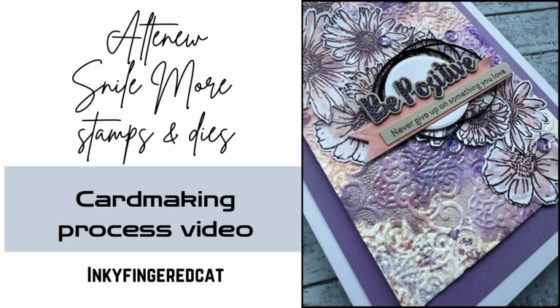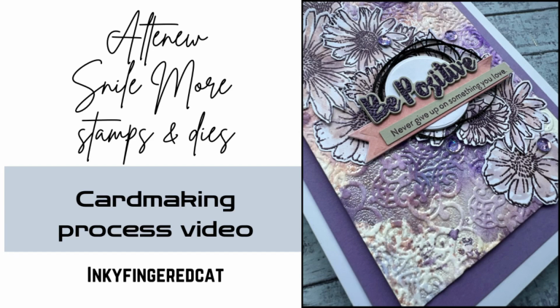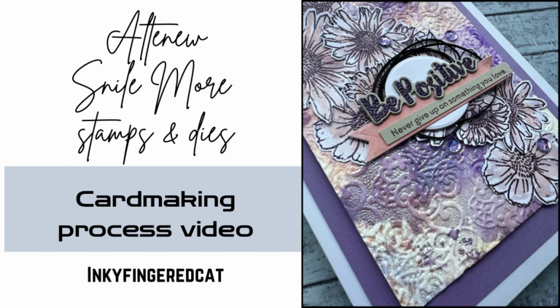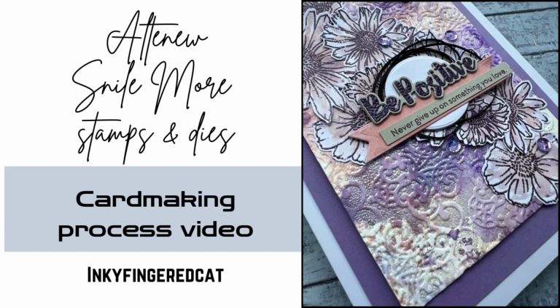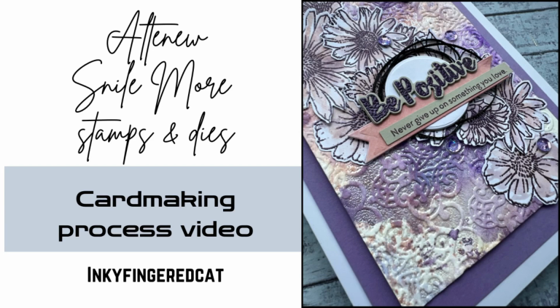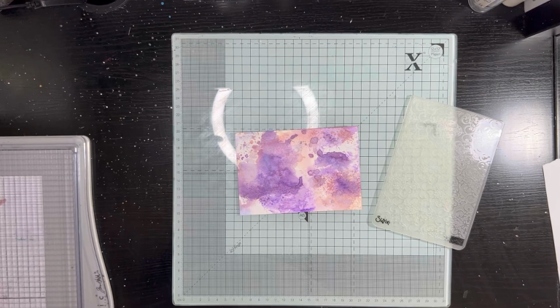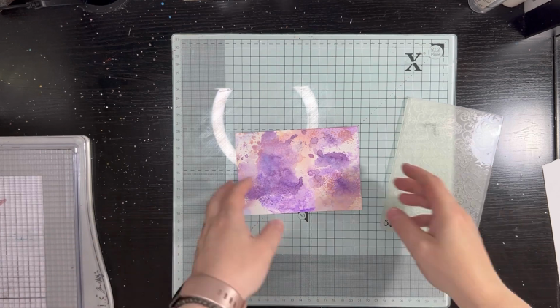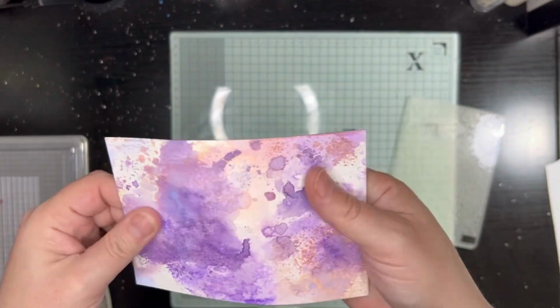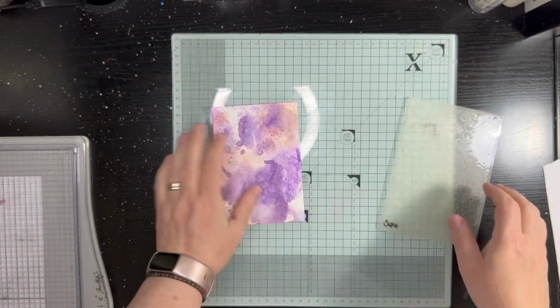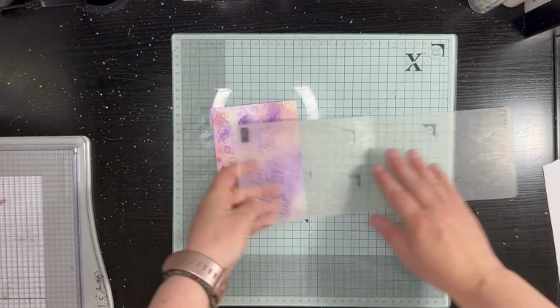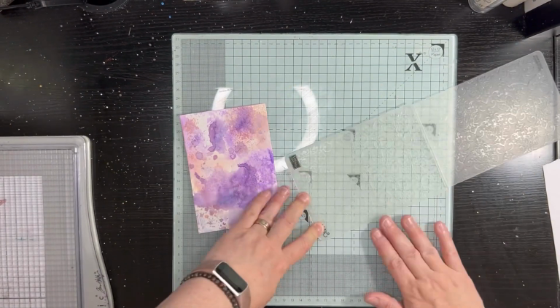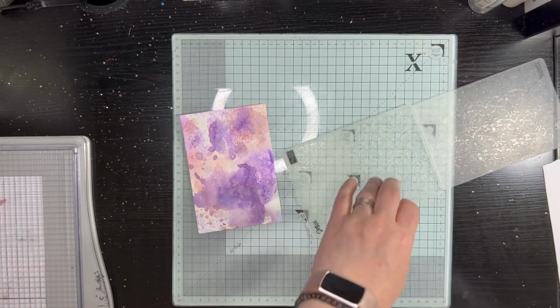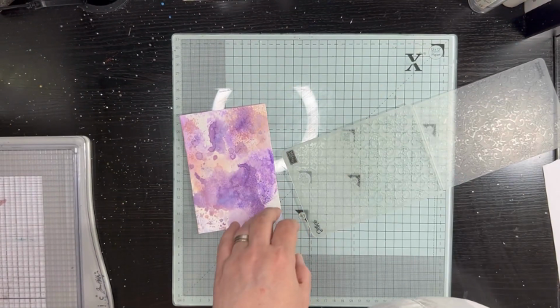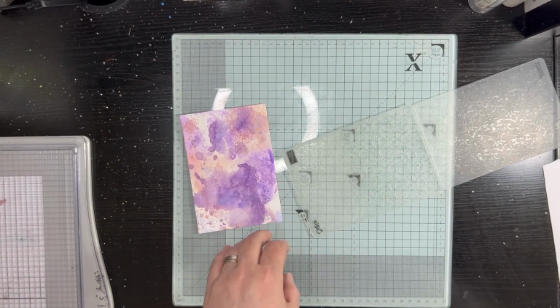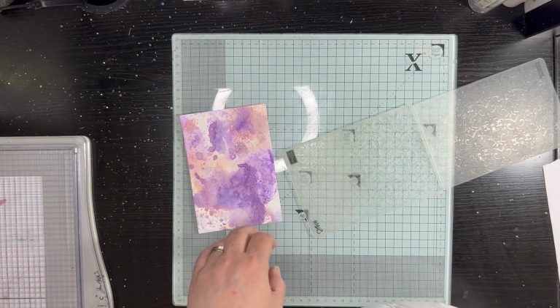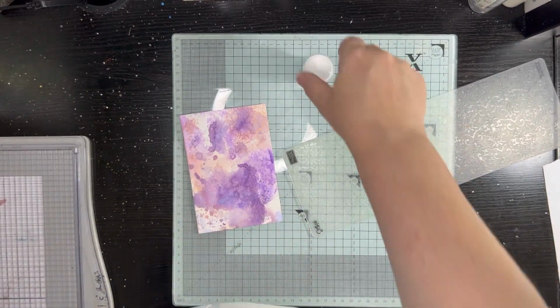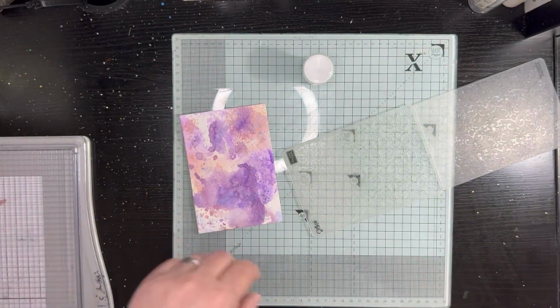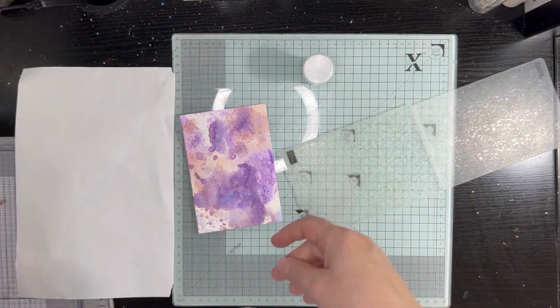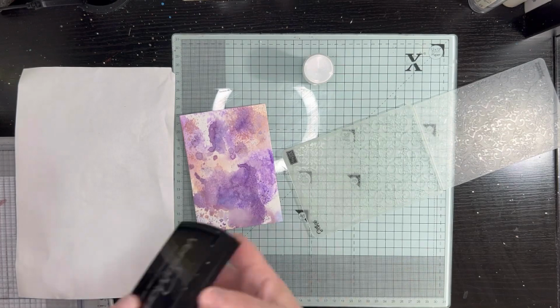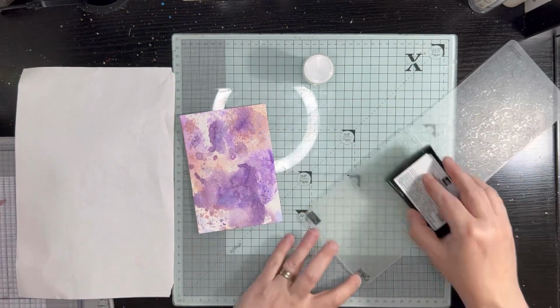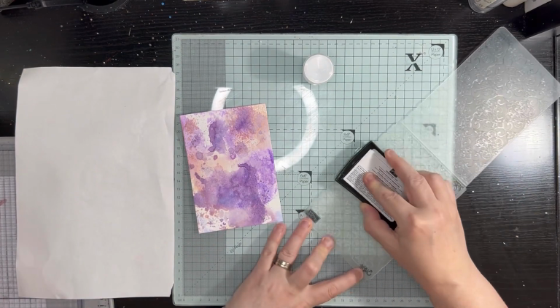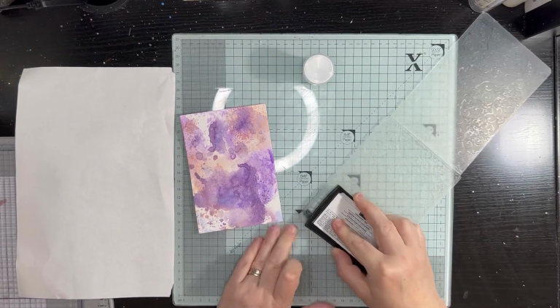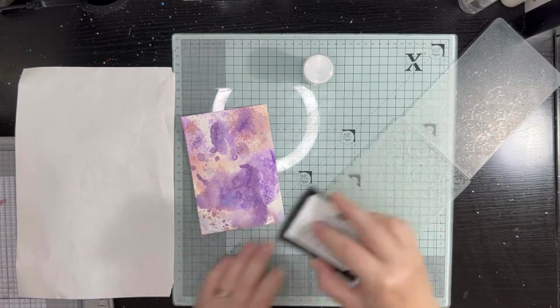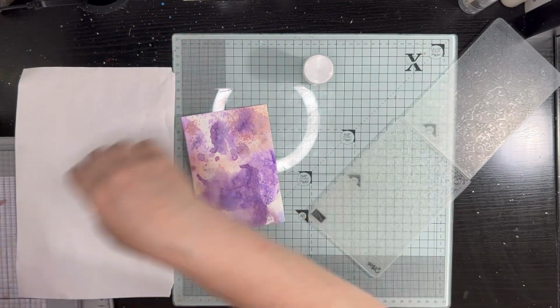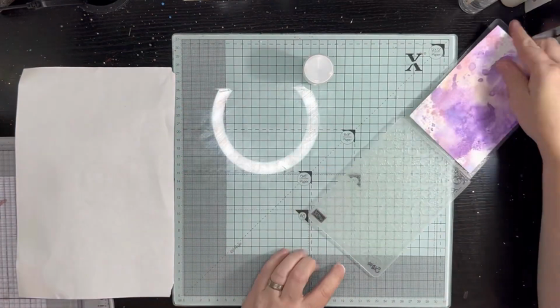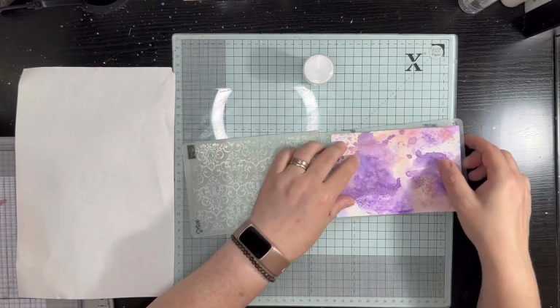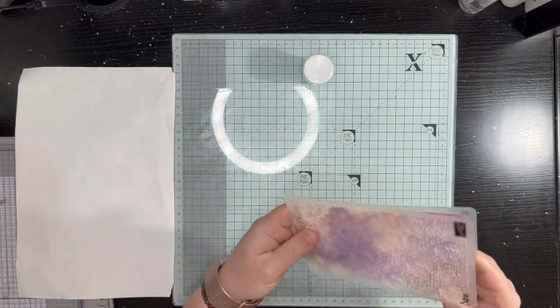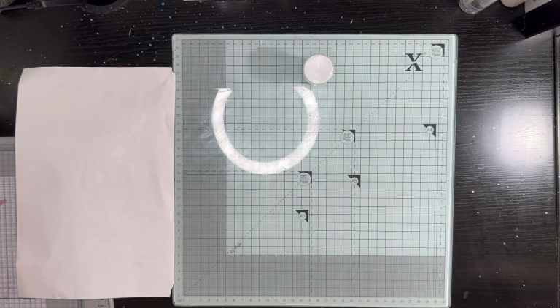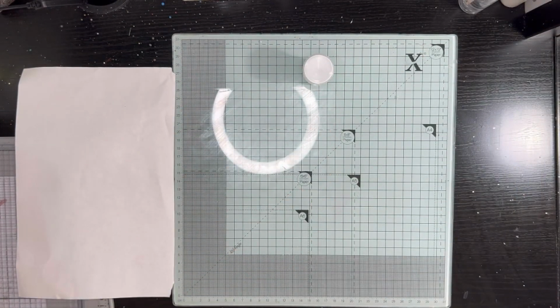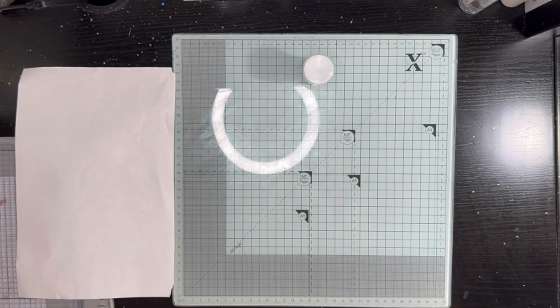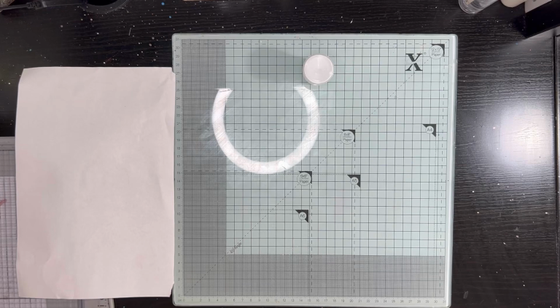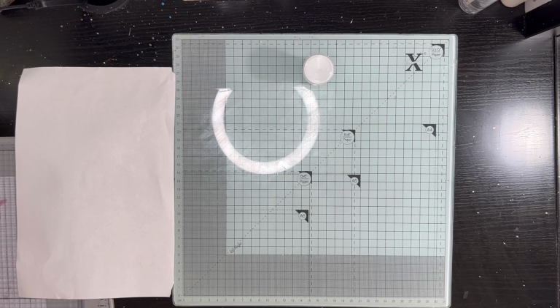Hey everyone, it's Katherine here from Inky Fingered Cat. I decided to join in with a little challenge over at UK Stampers Forum, which was to use embossing, and I did embossing in a couple of different ways.